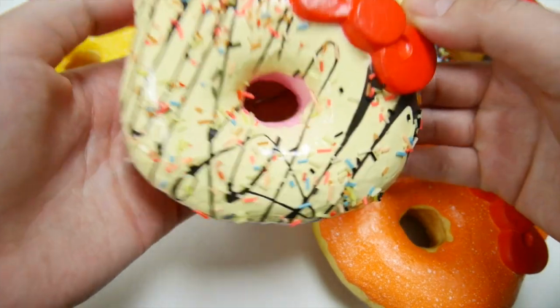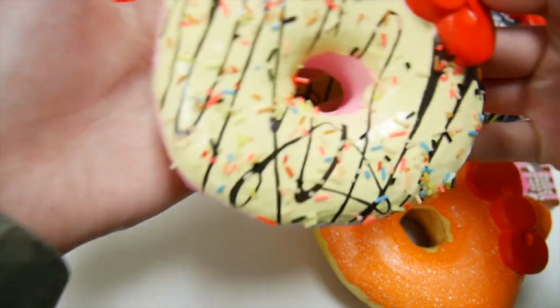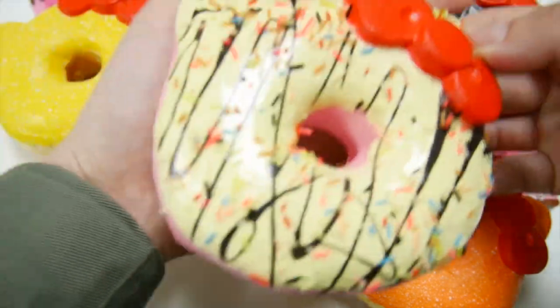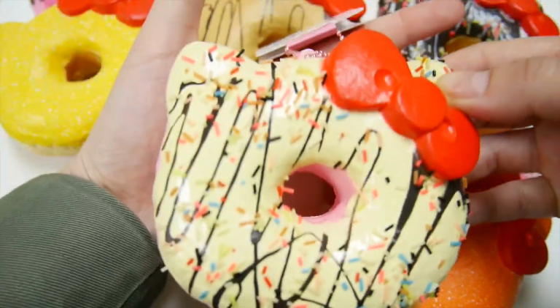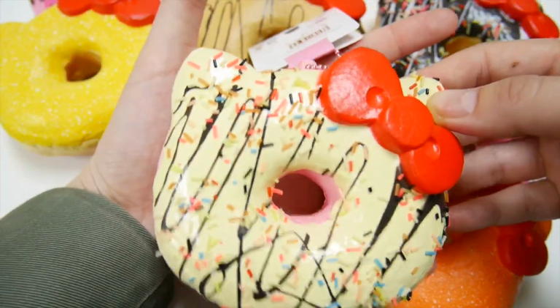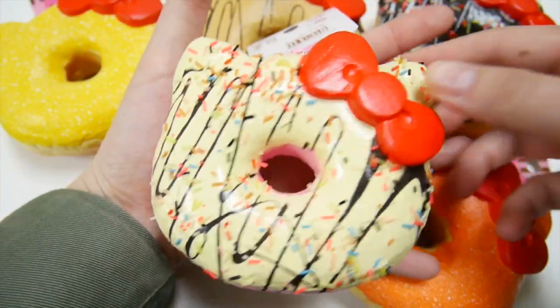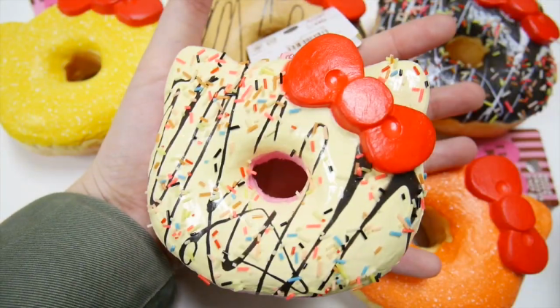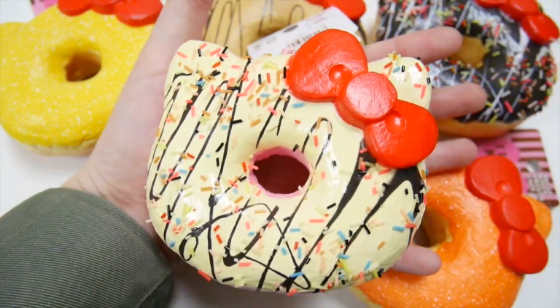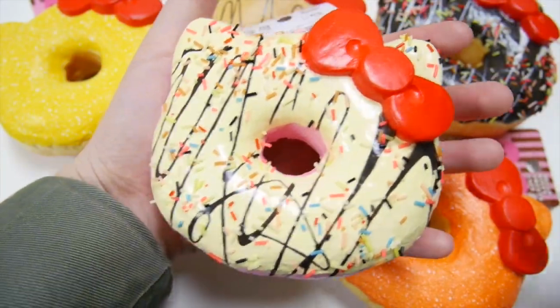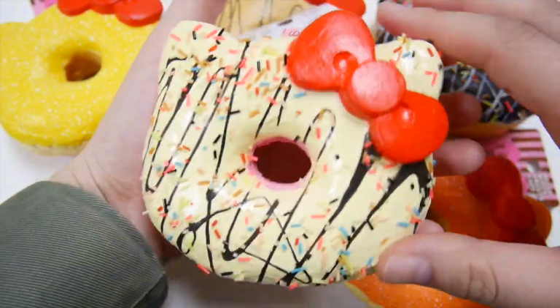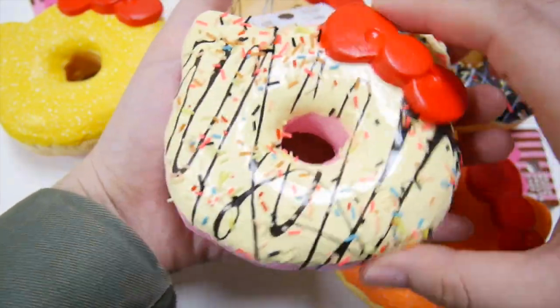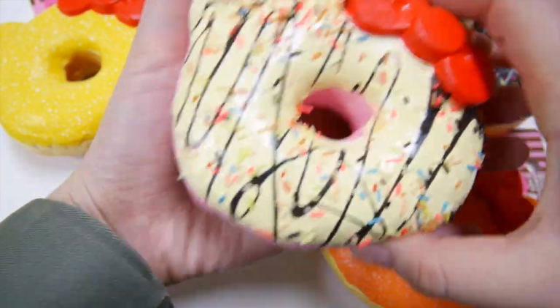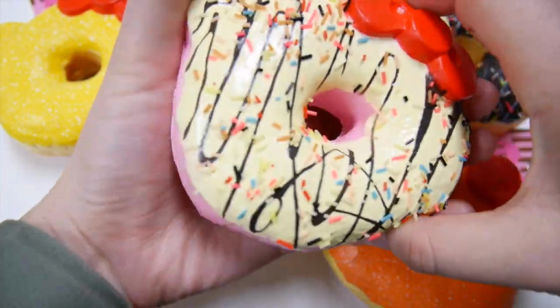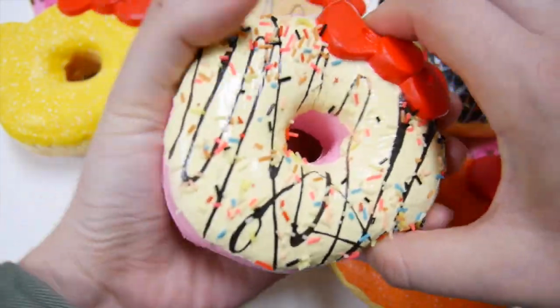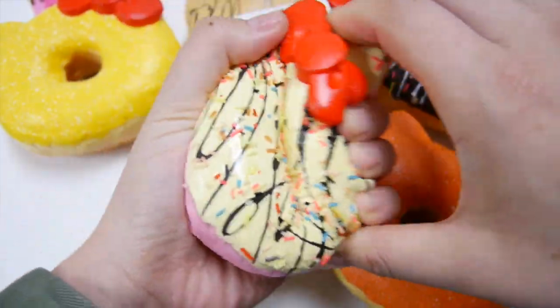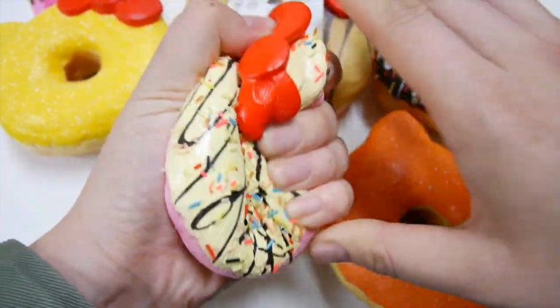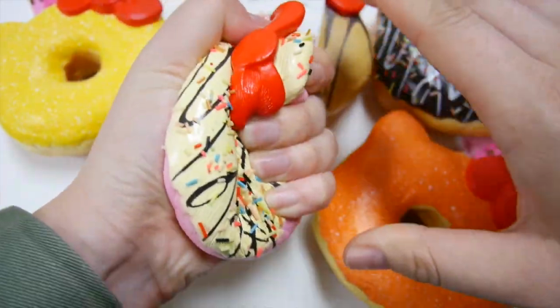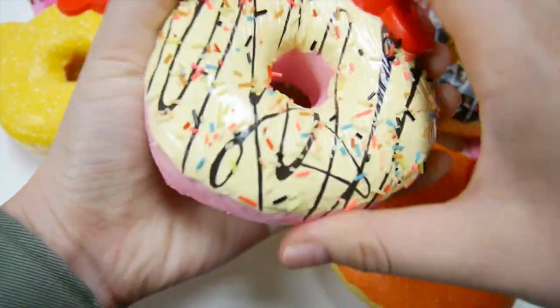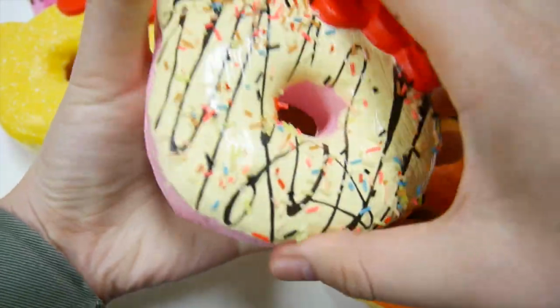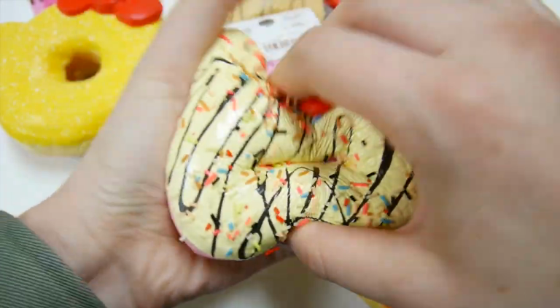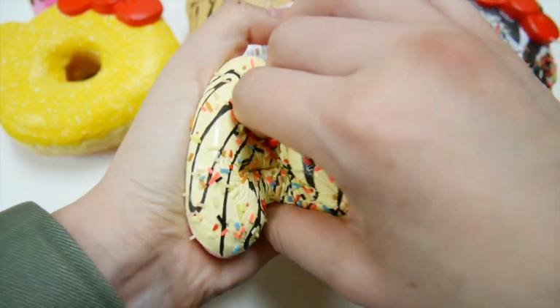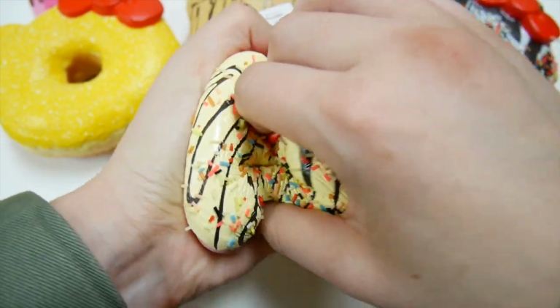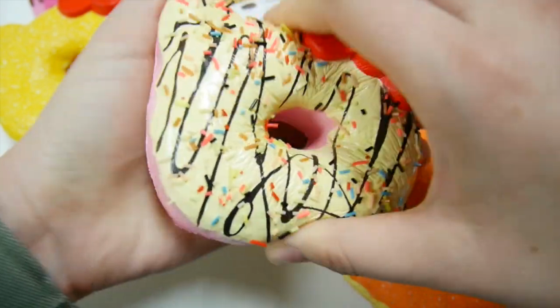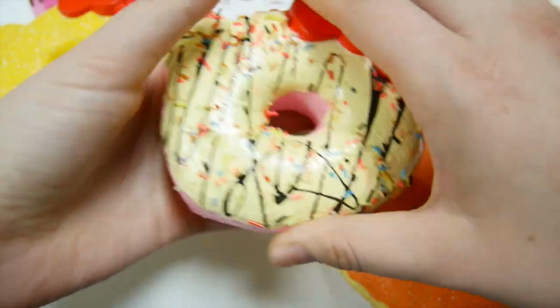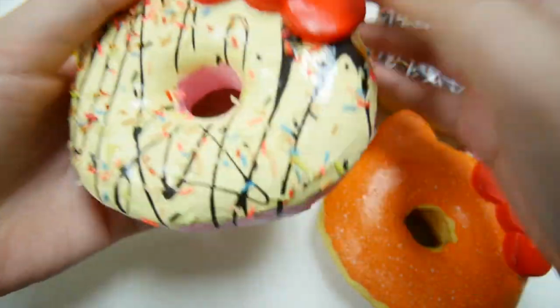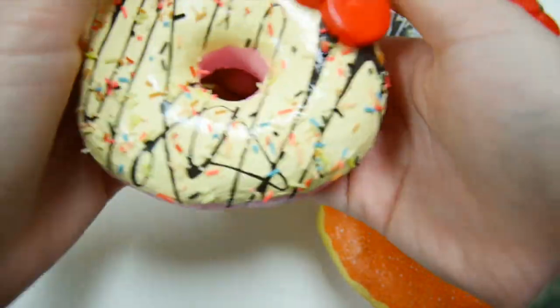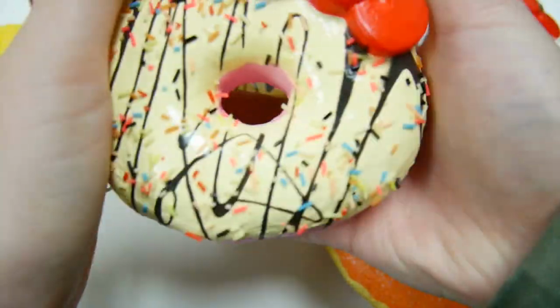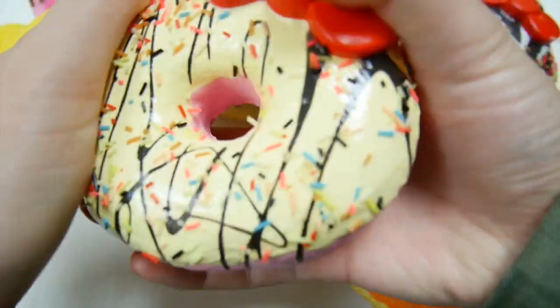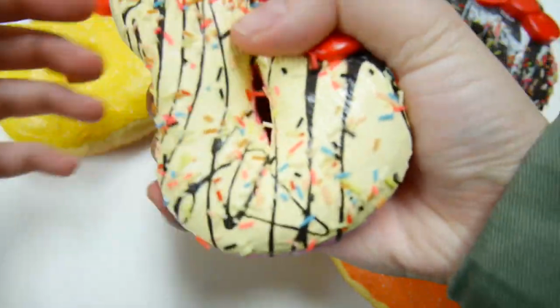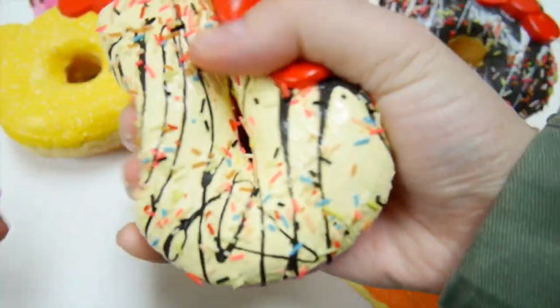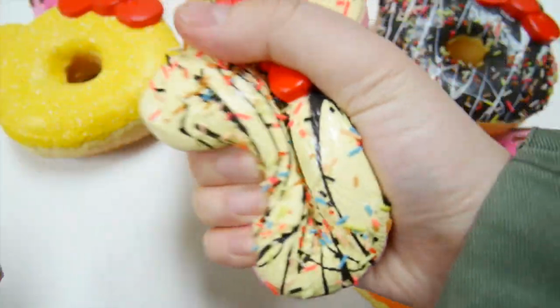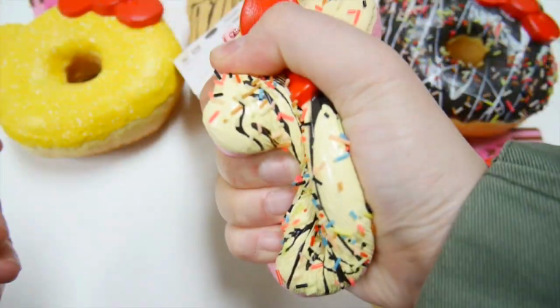They're about this big. They're really soft and really squishy, and because they're so big, they're really, really fun to squeeze.